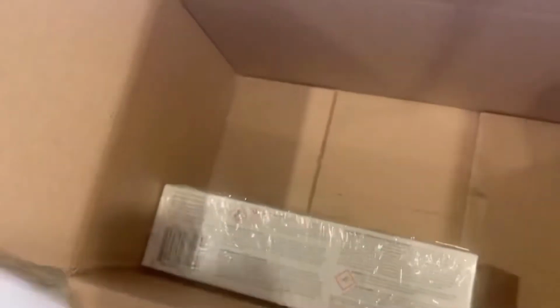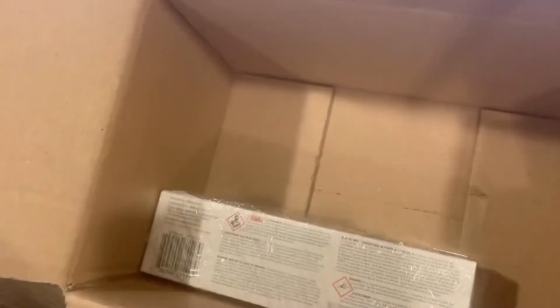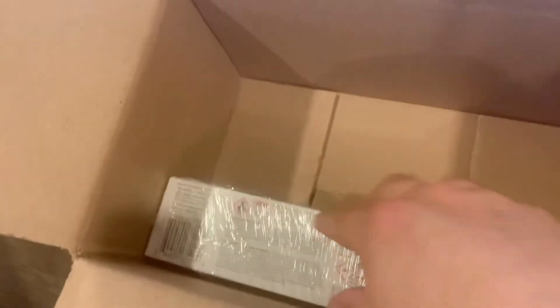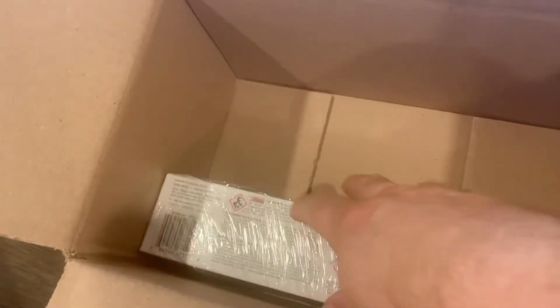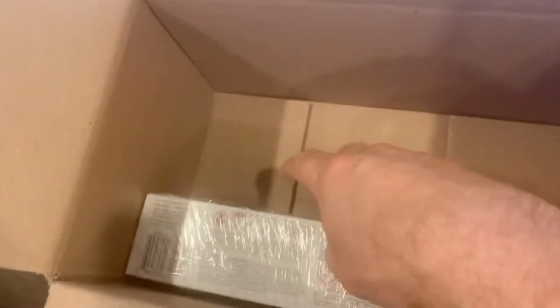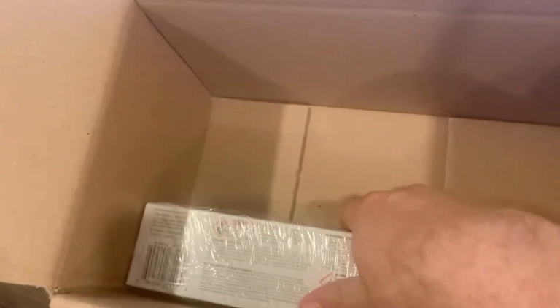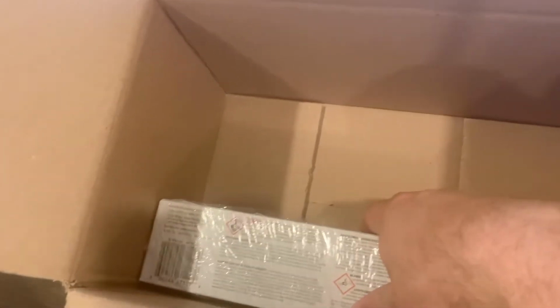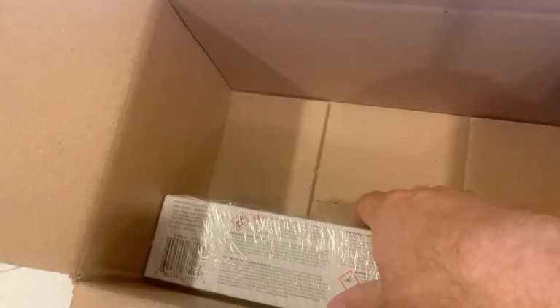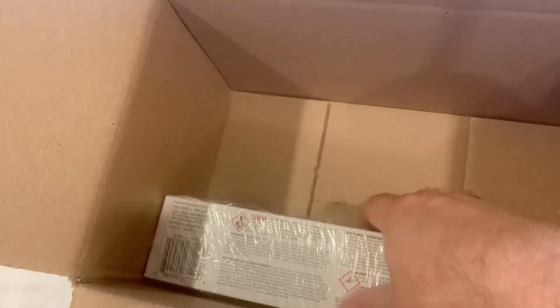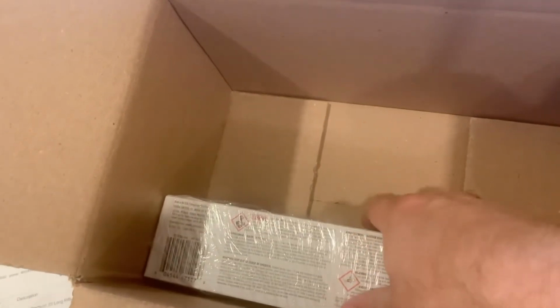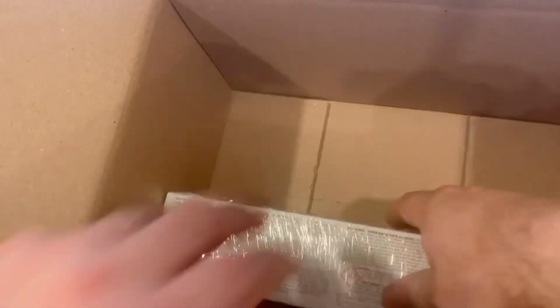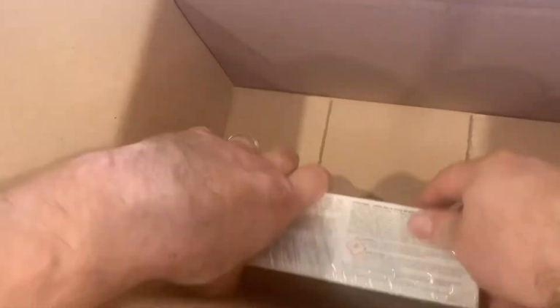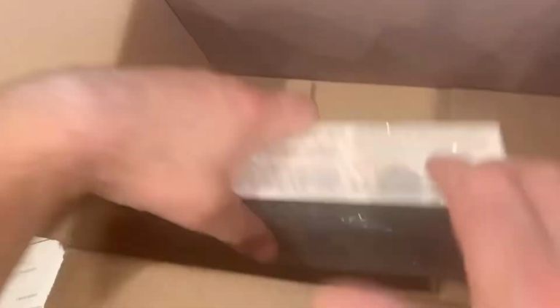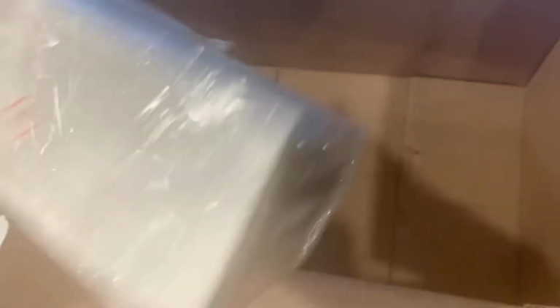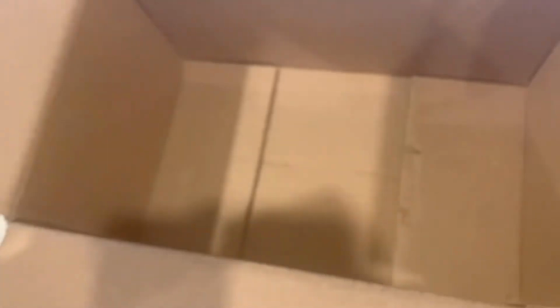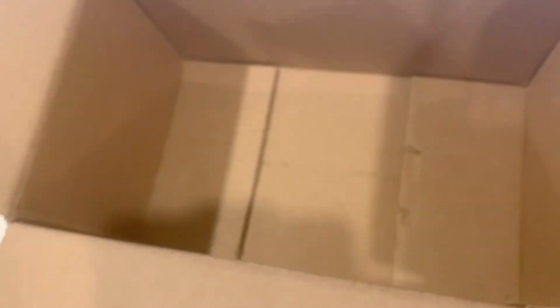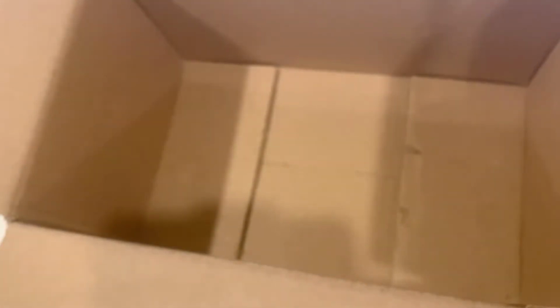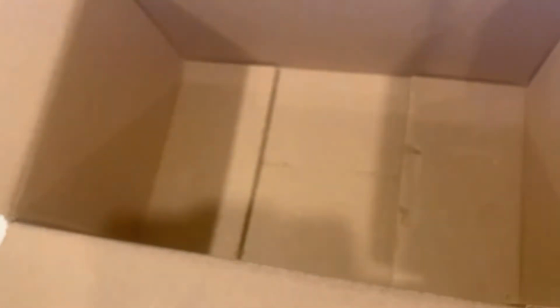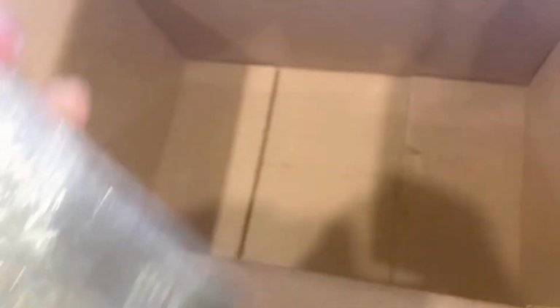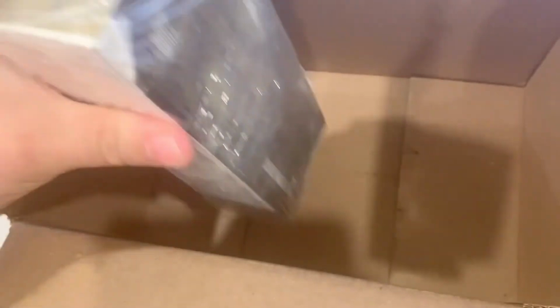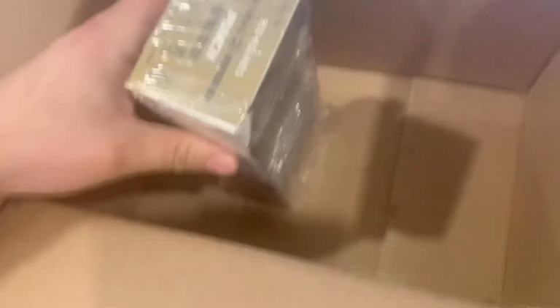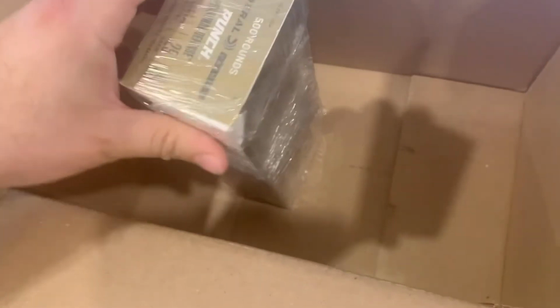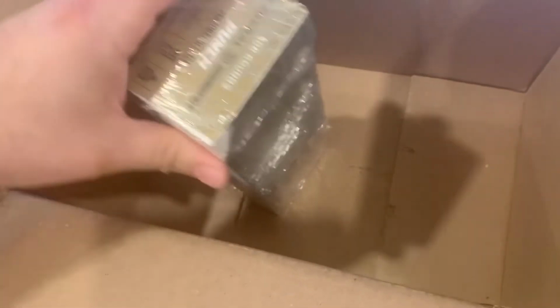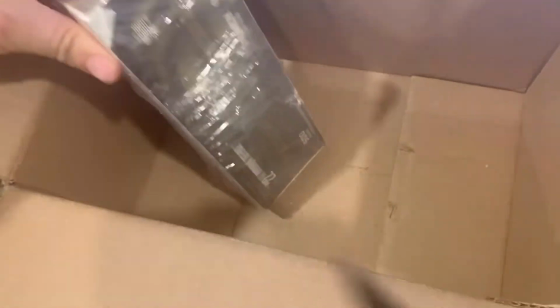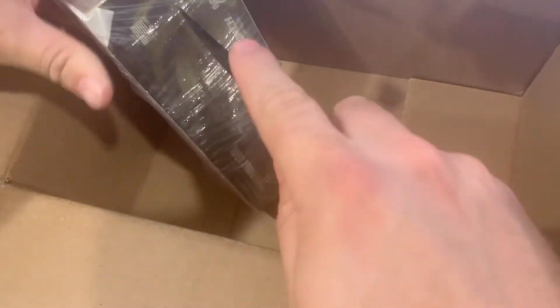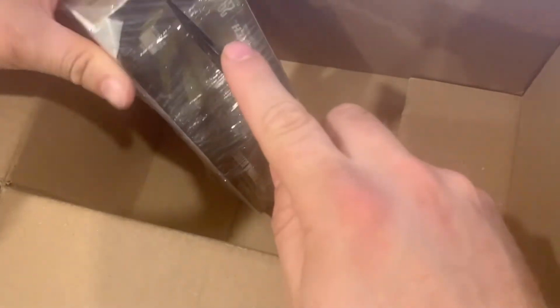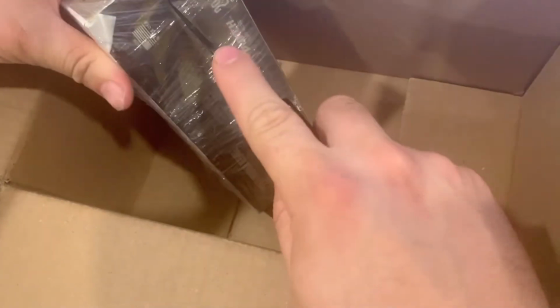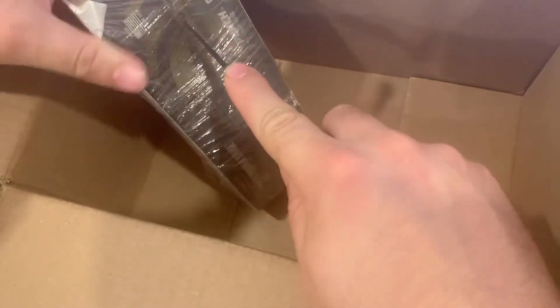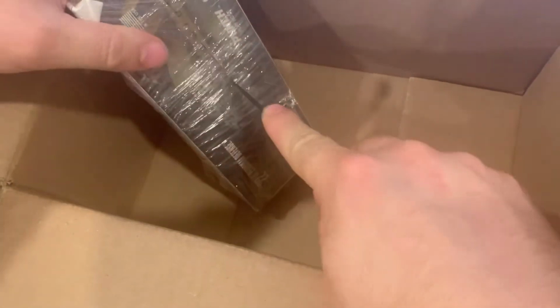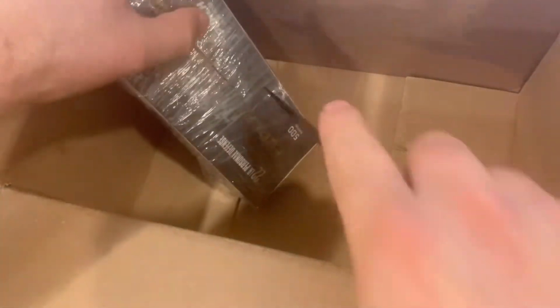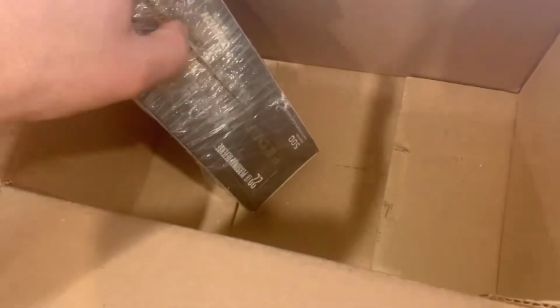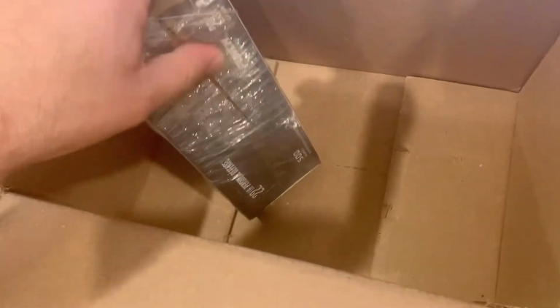This is 22 Long Rifle. I ordered a box of this — it was a great price and I got it during Black Friday specials.